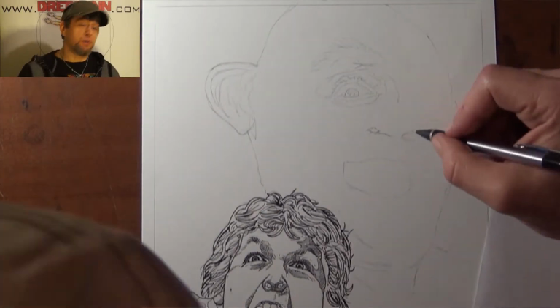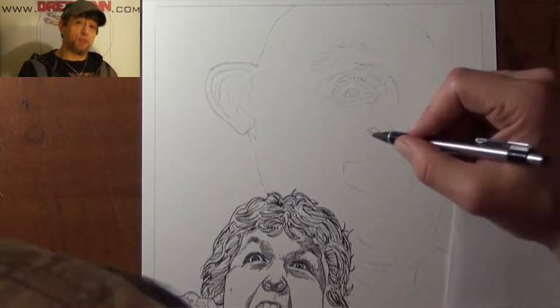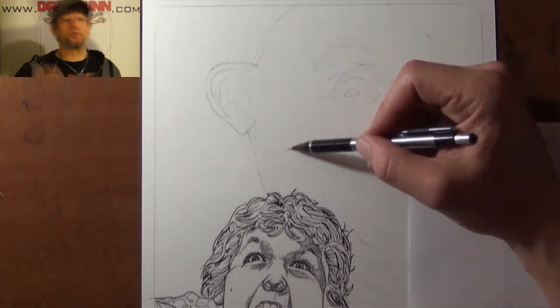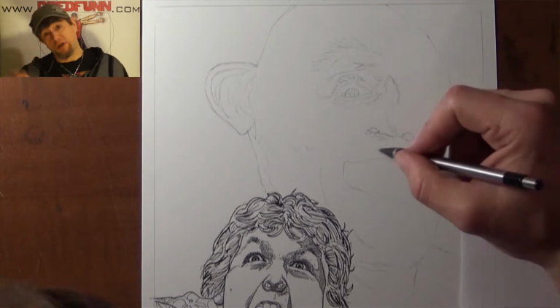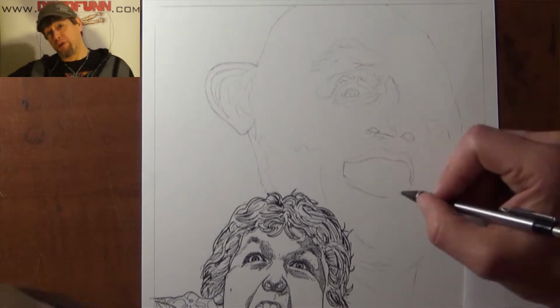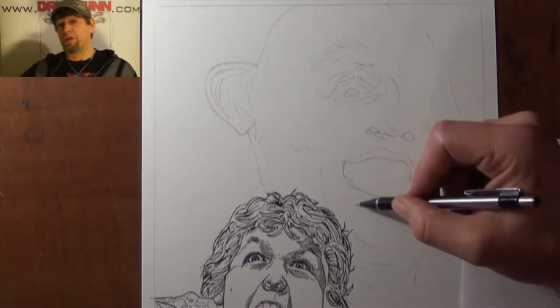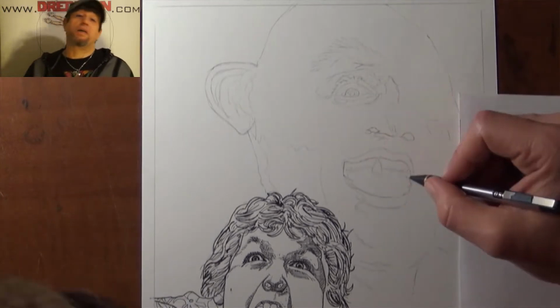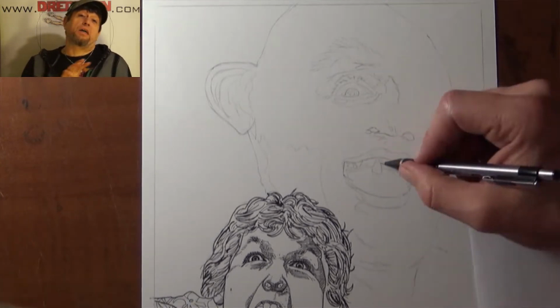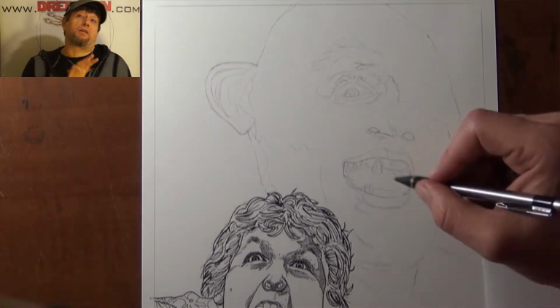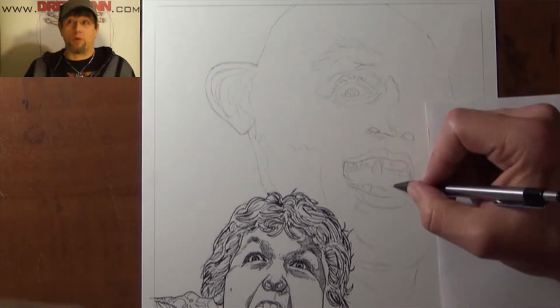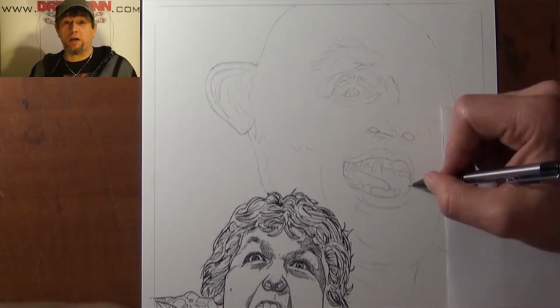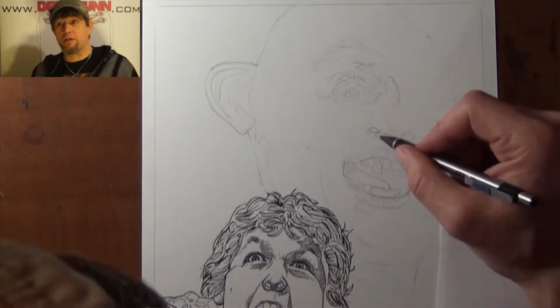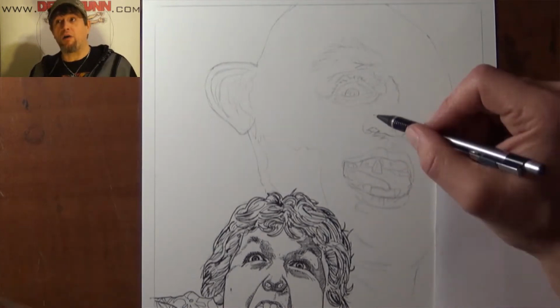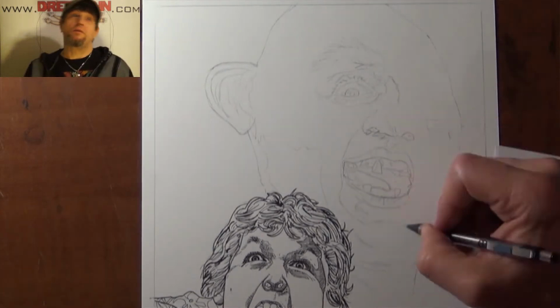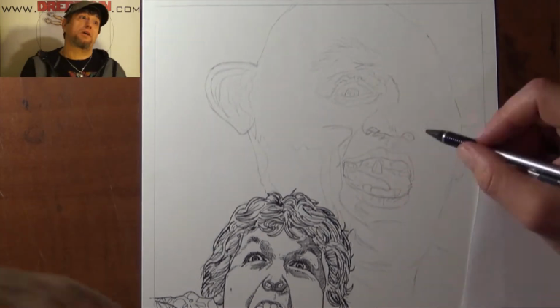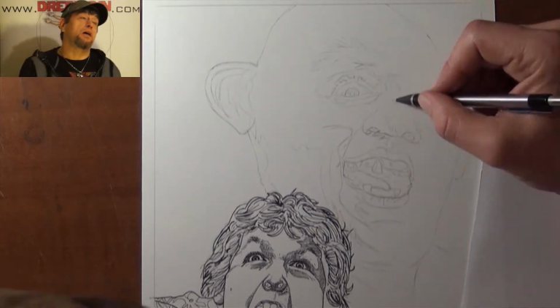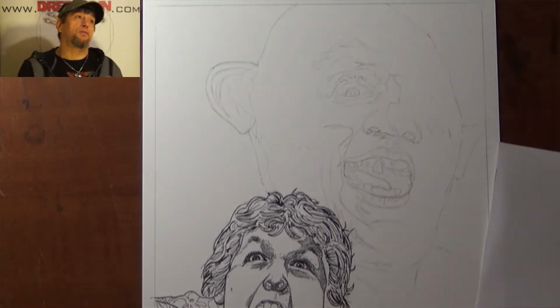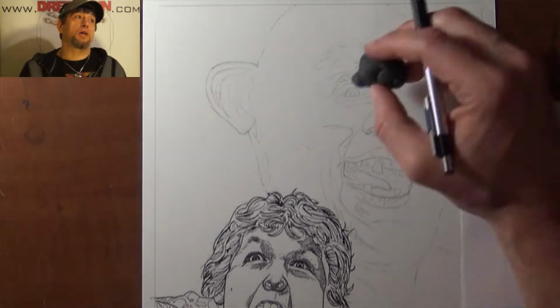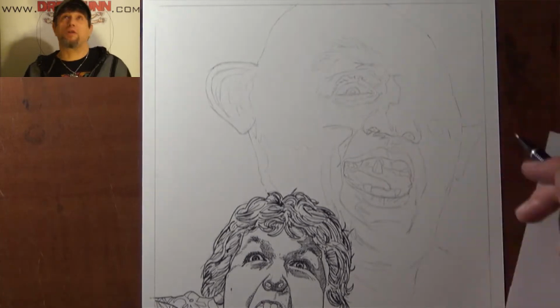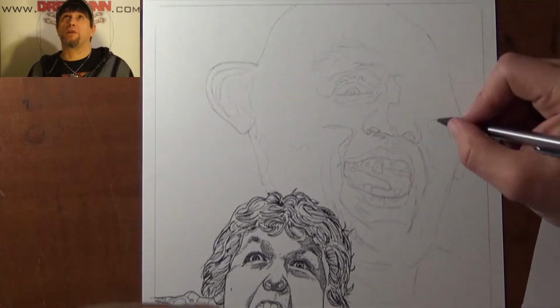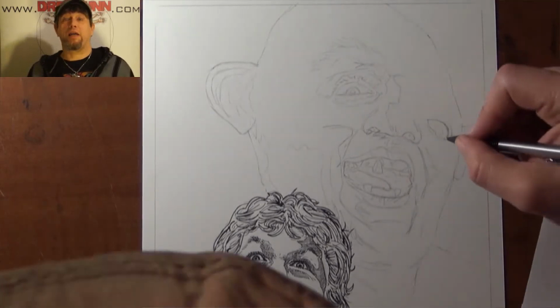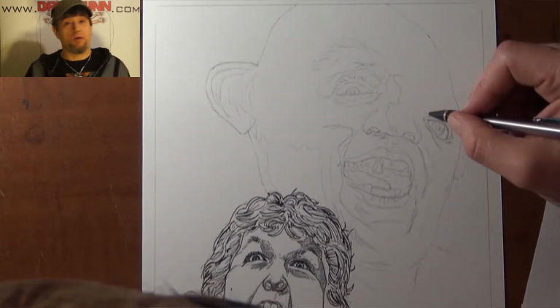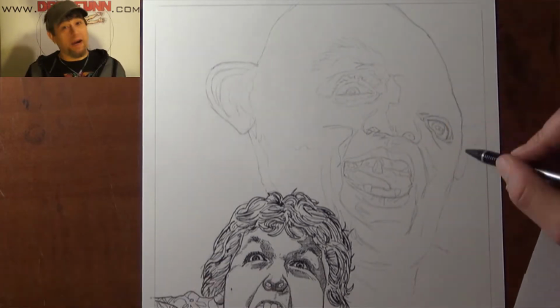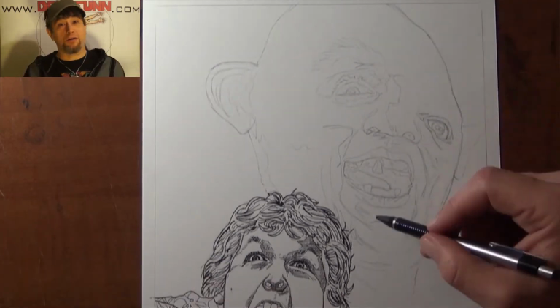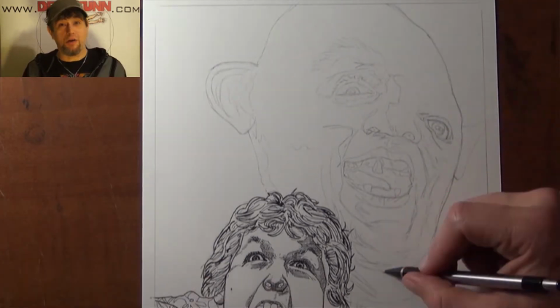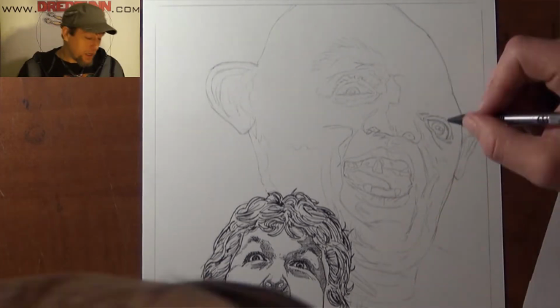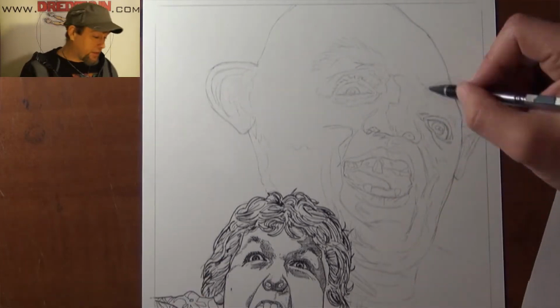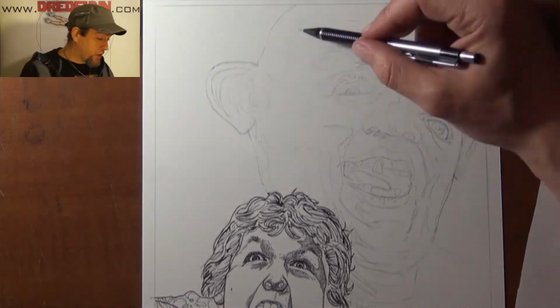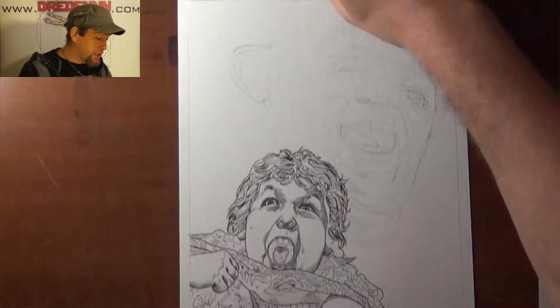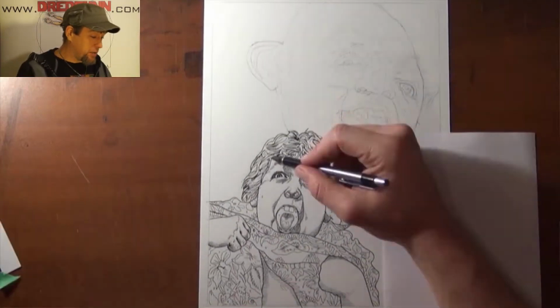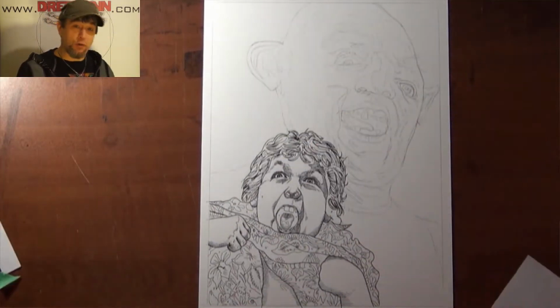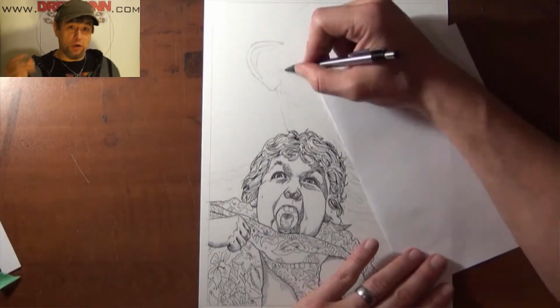So you would have two and two and two and two — four drawings in all. Four times two is eight, so eight characters in all. This one is going to be the first one.